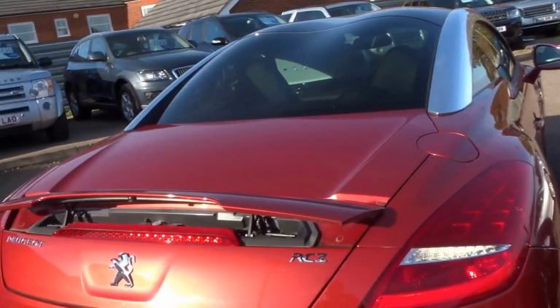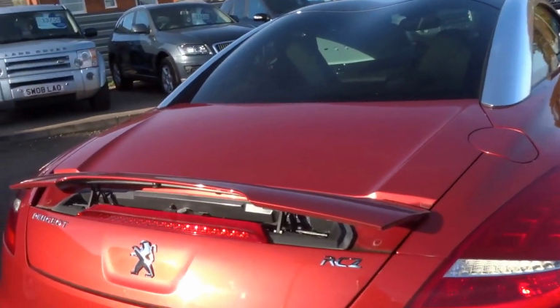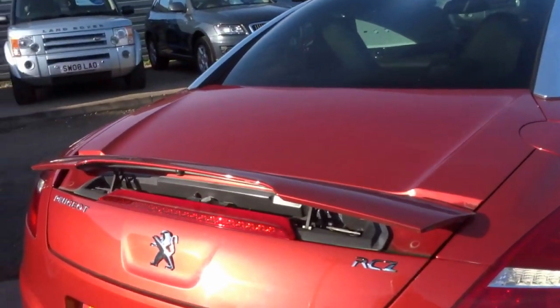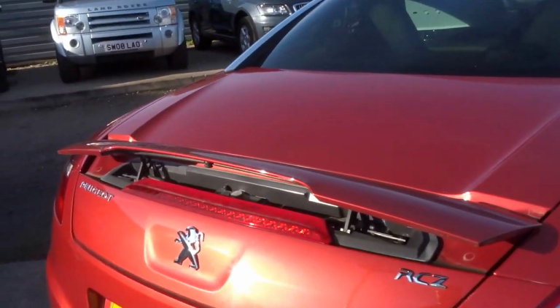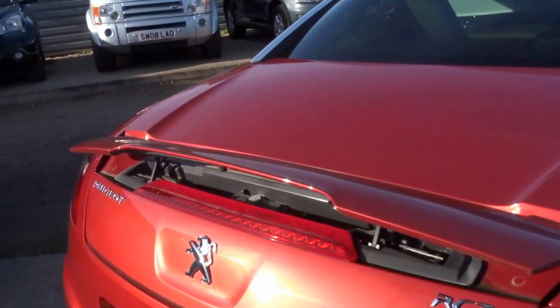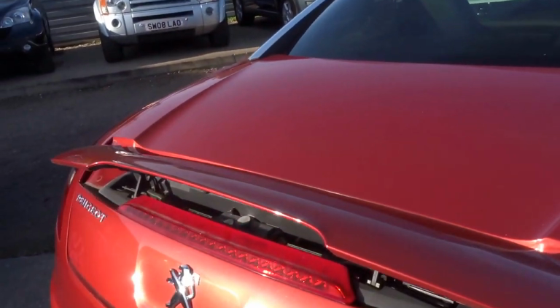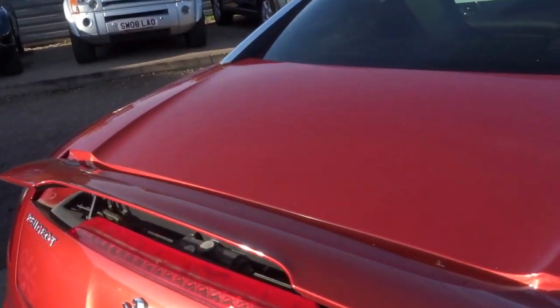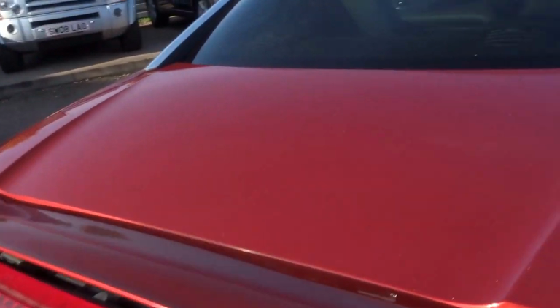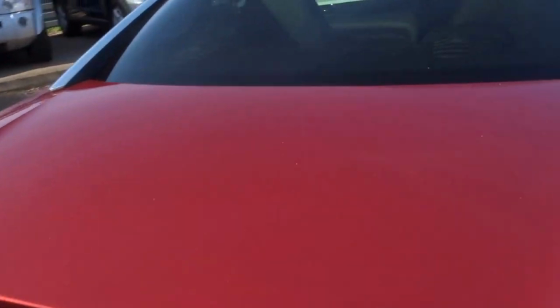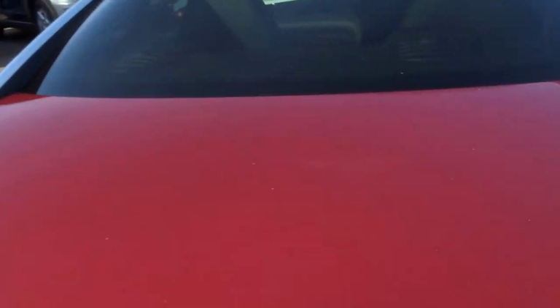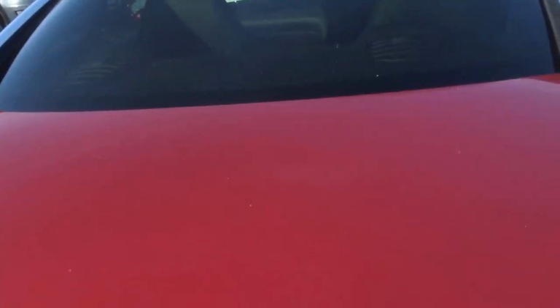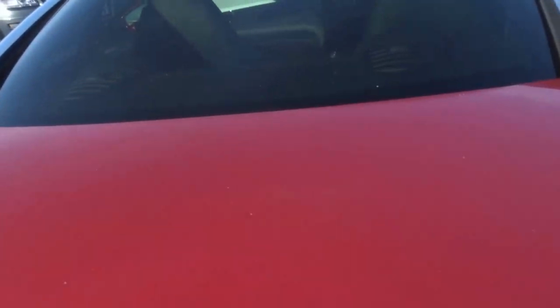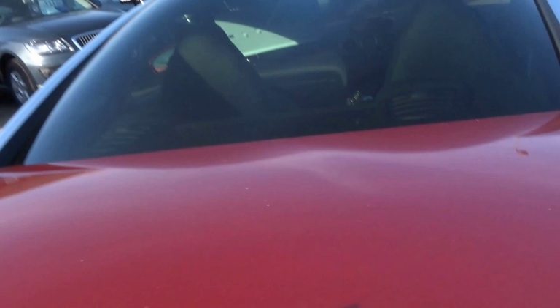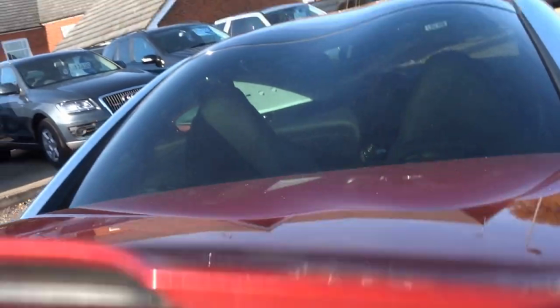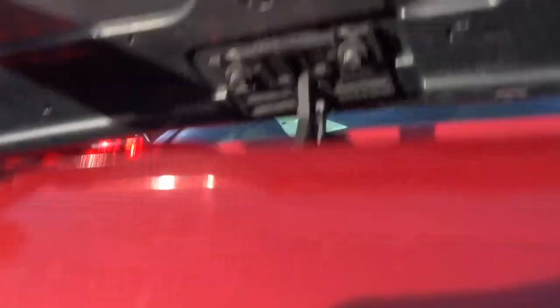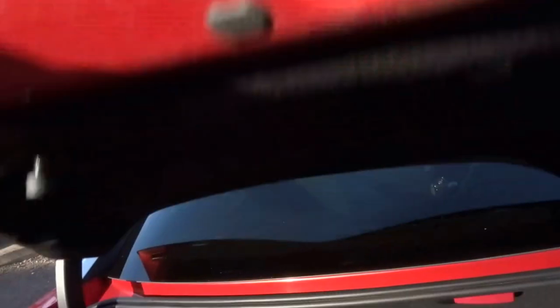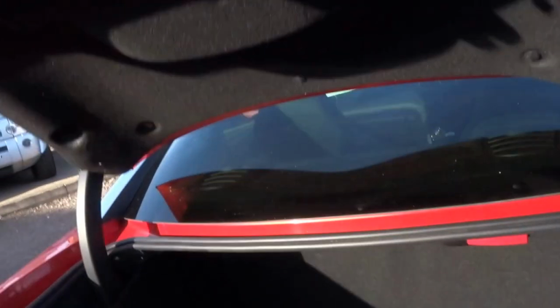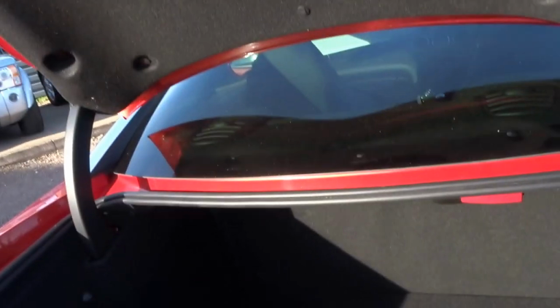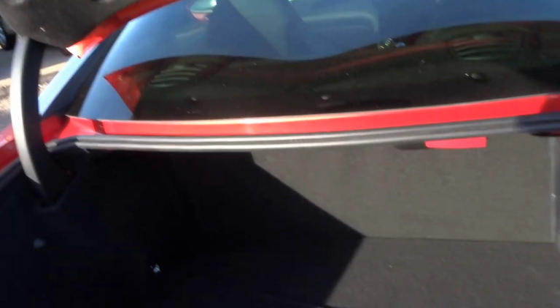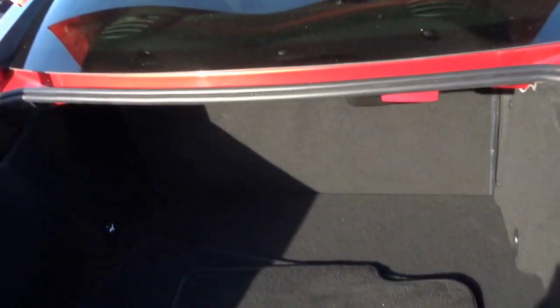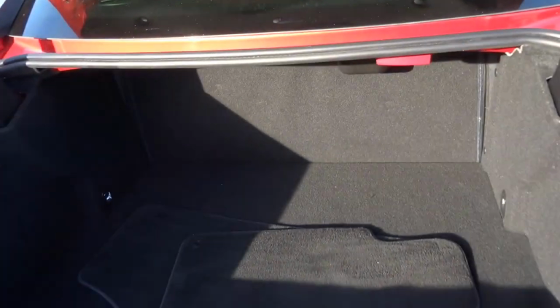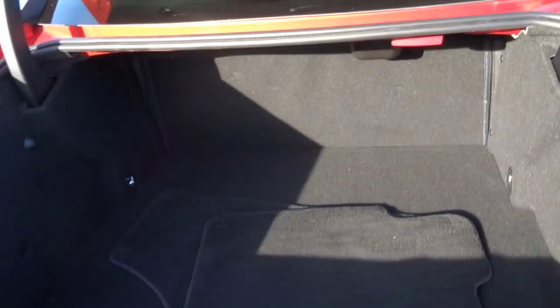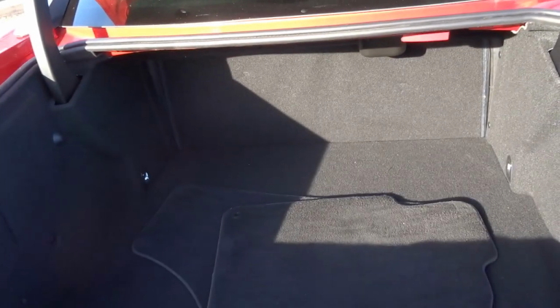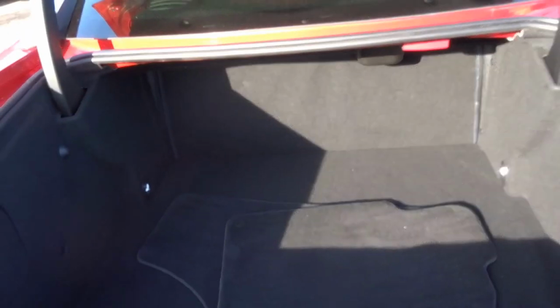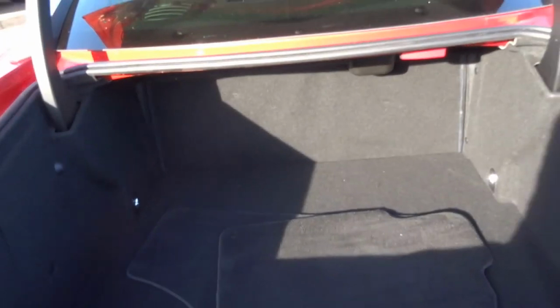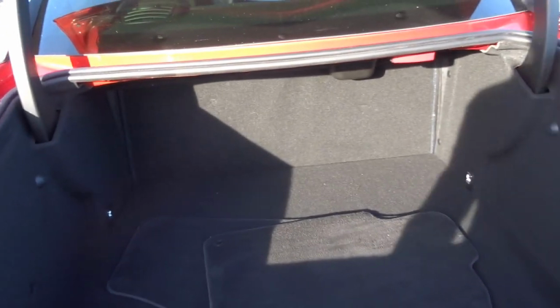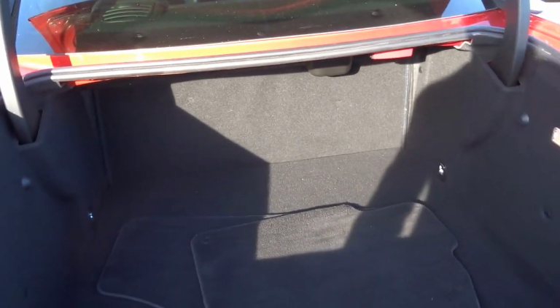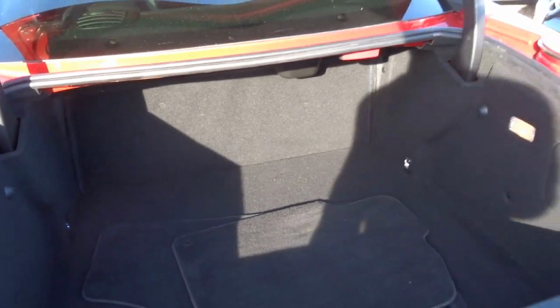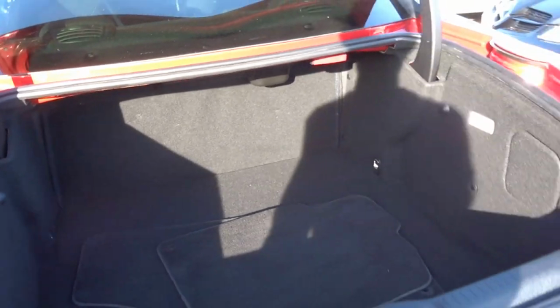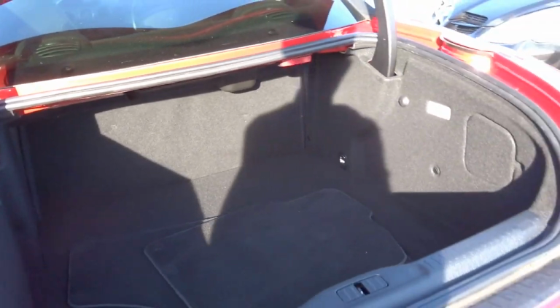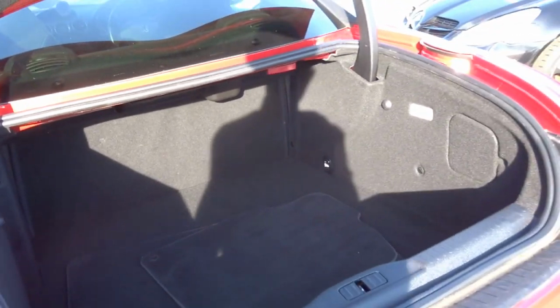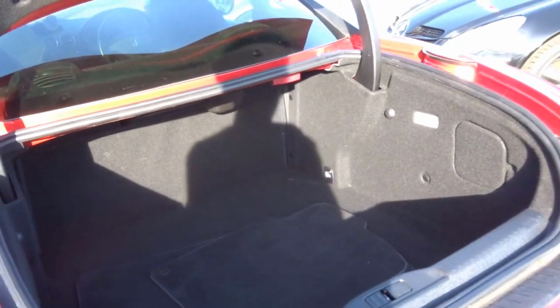I'll just pop the boot. Very, very spacious boot indeed. Comes with floor mats supplied.